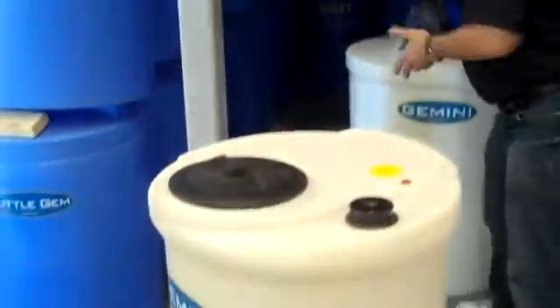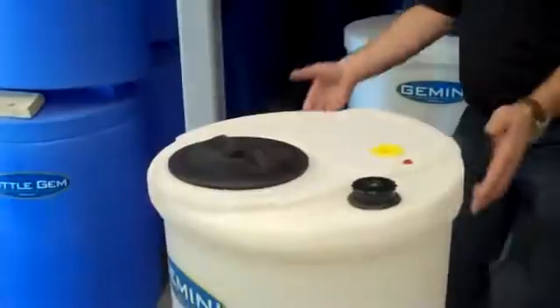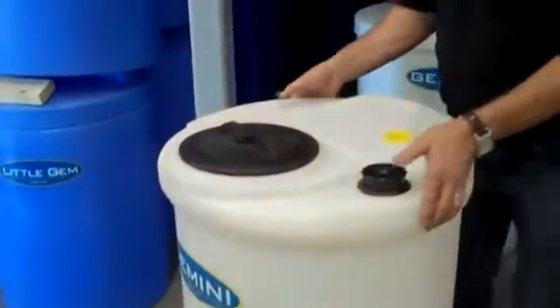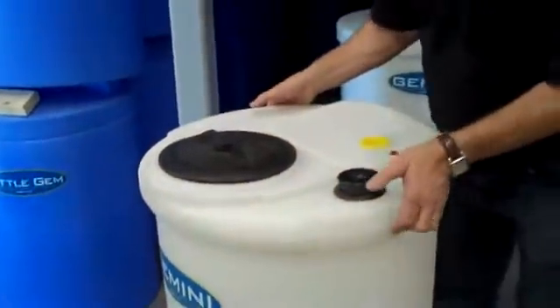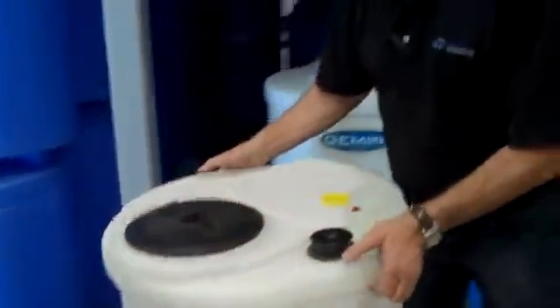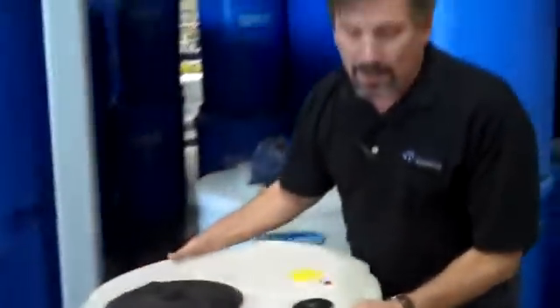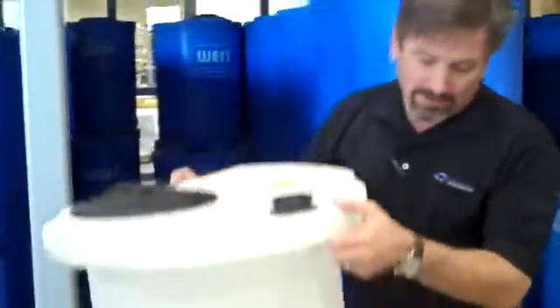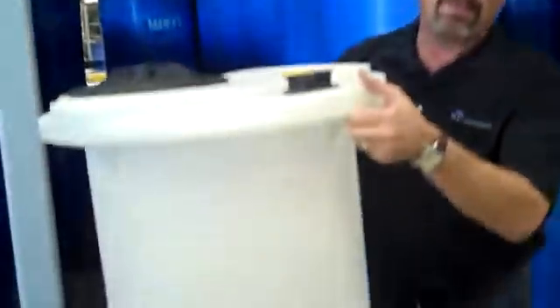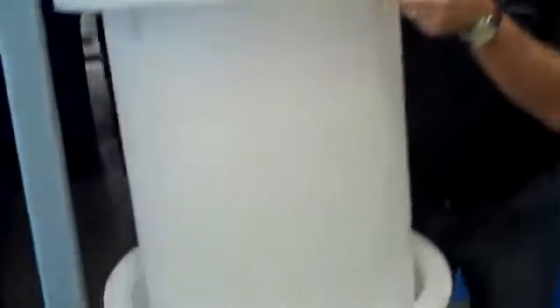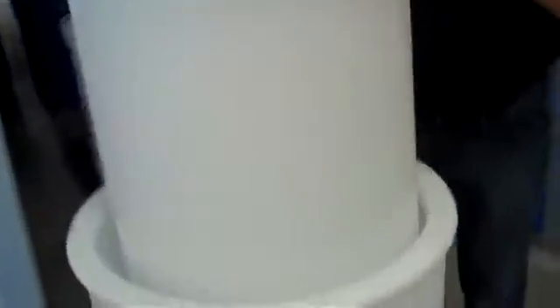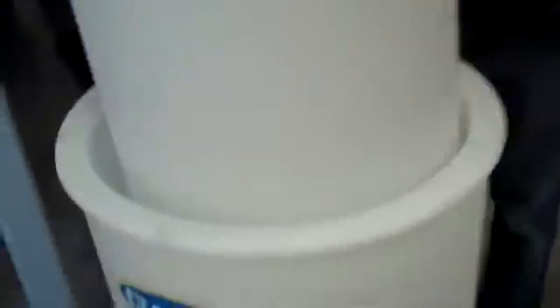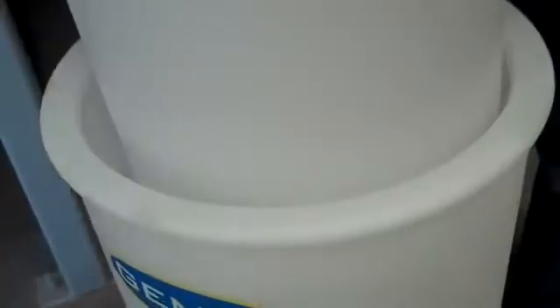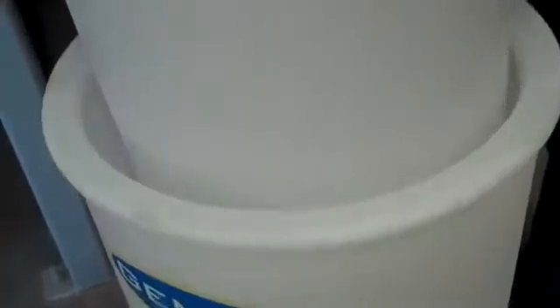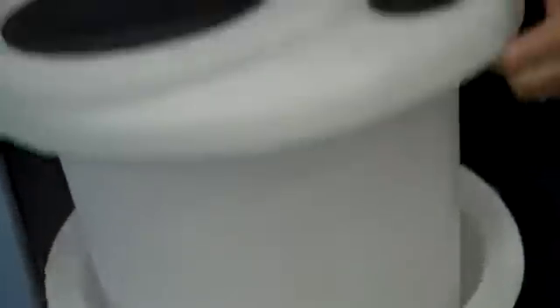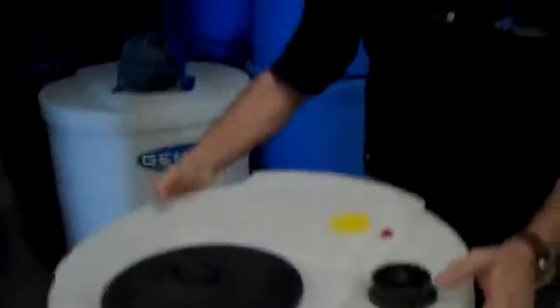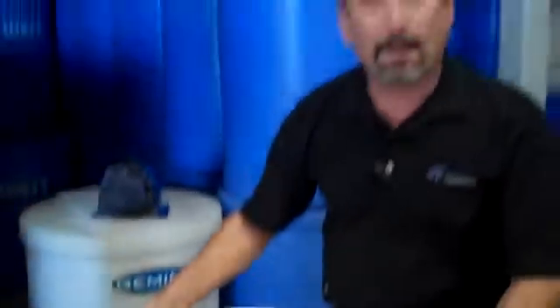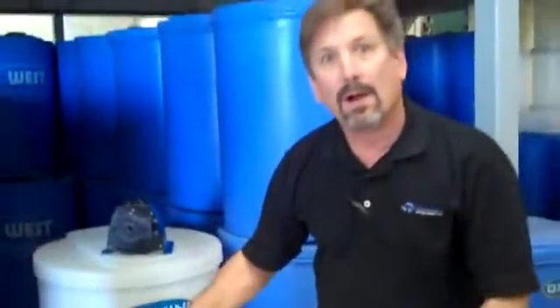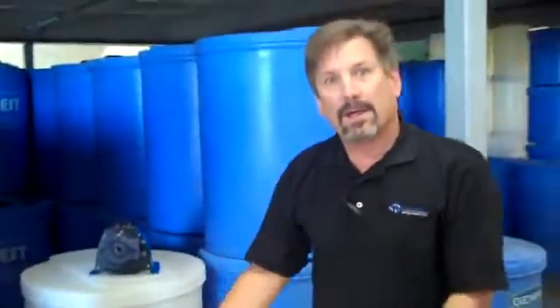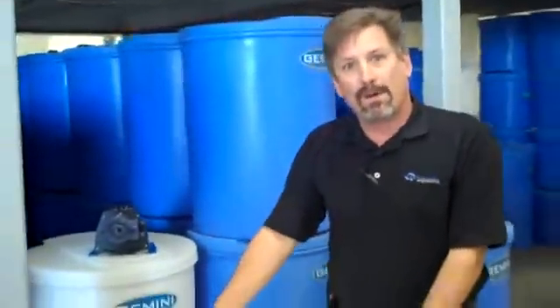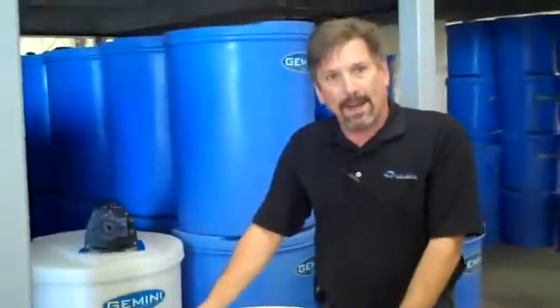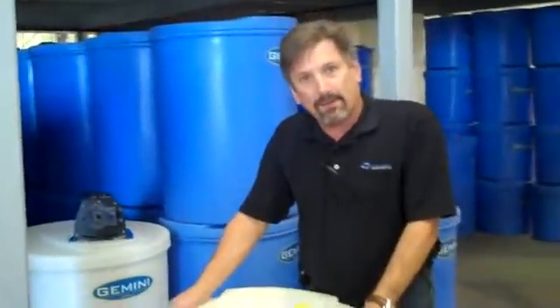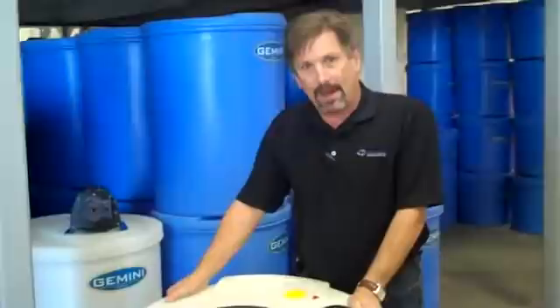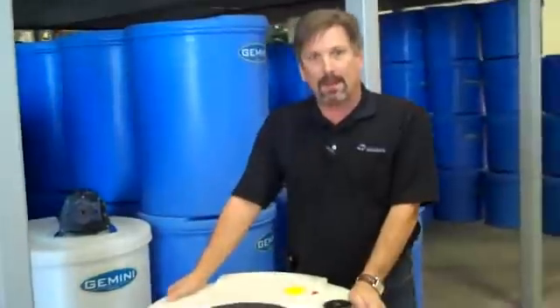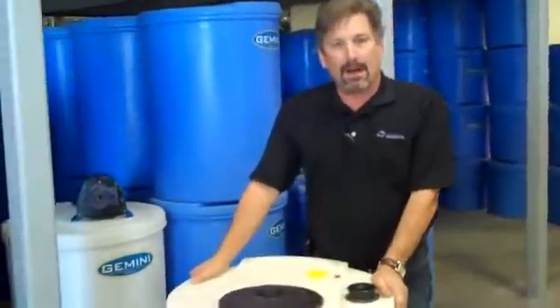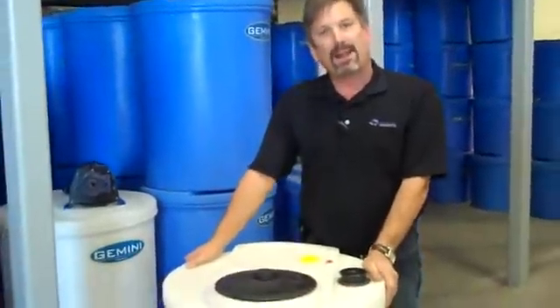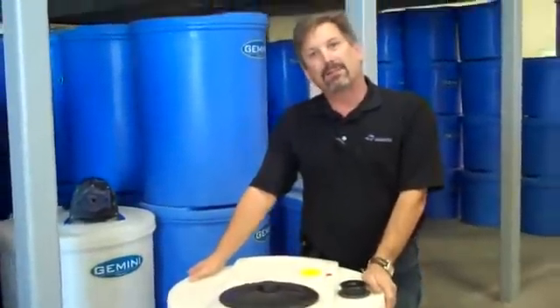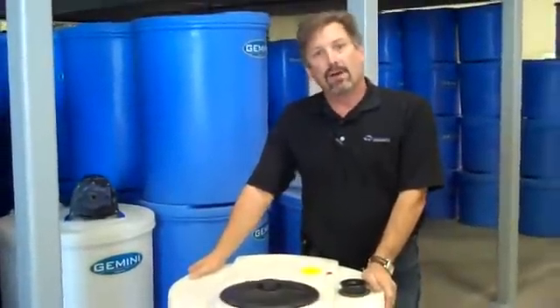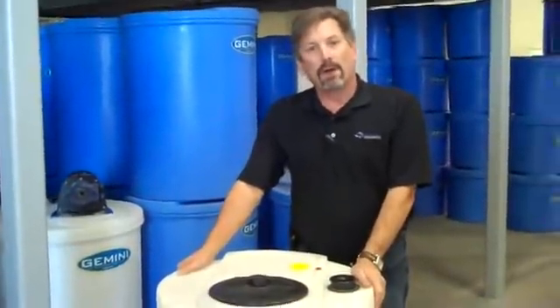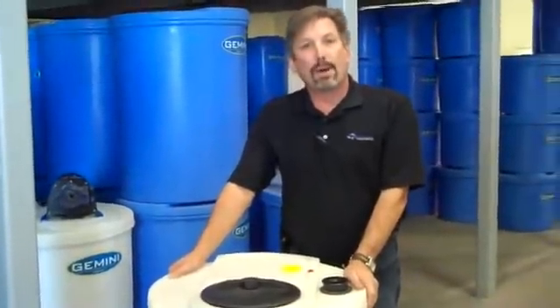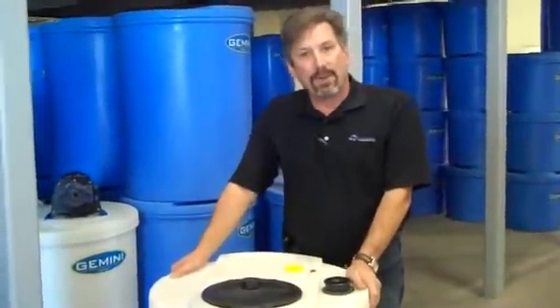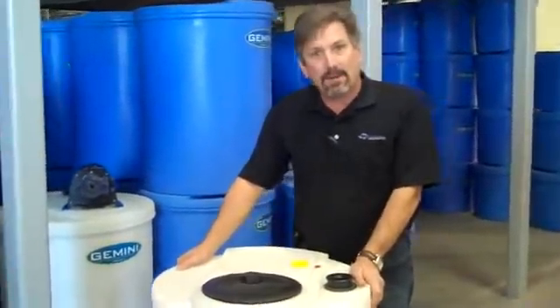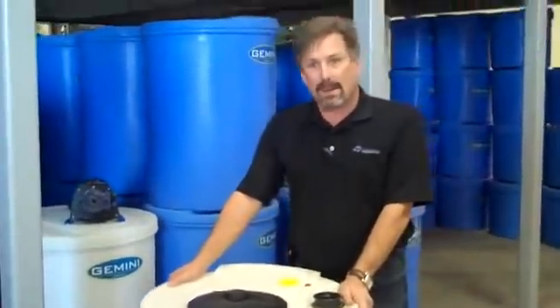The Gemini tank is integrally molded to have a tank within a tank for safe double-walled containment, for the code-dependent regulations set out by the Environmental Protection Agency for 120 percent containment.